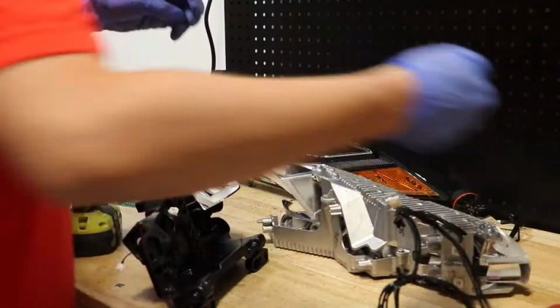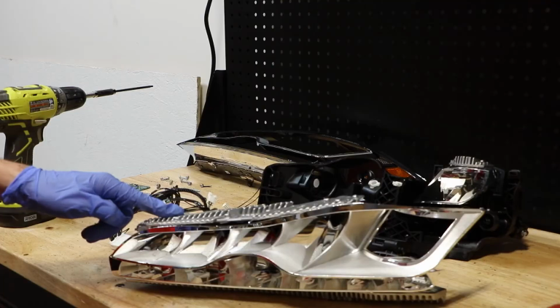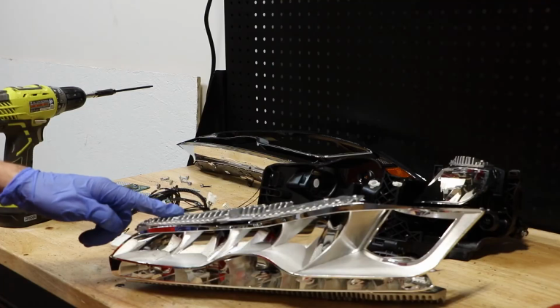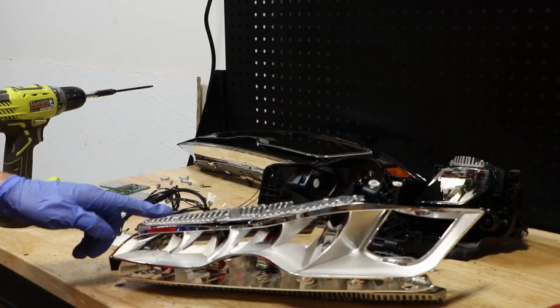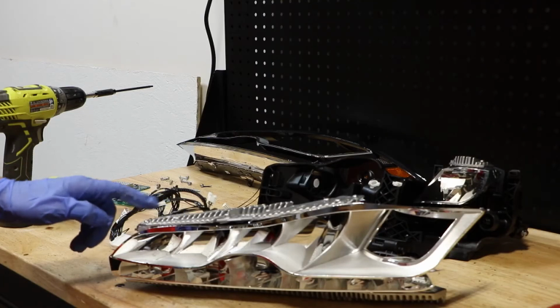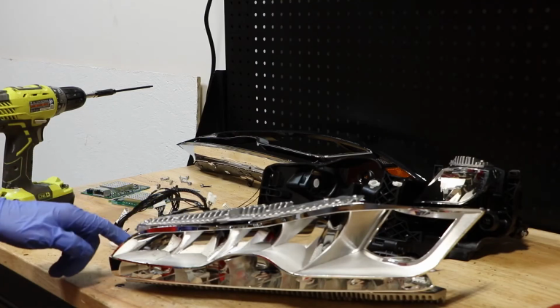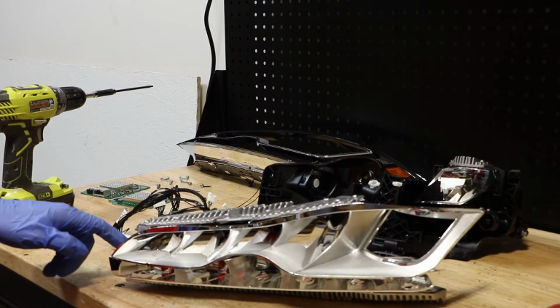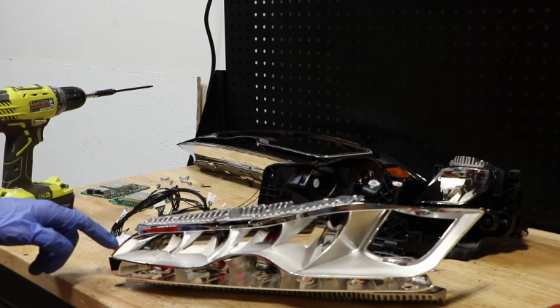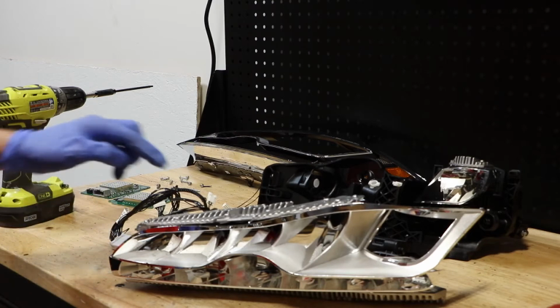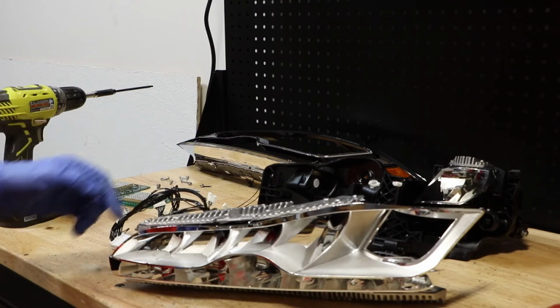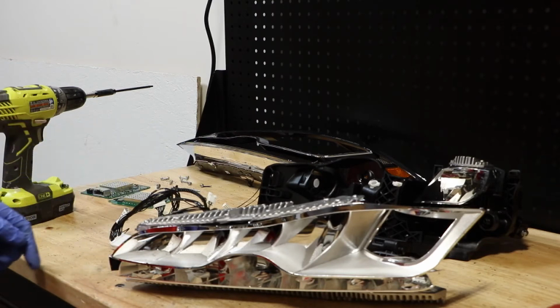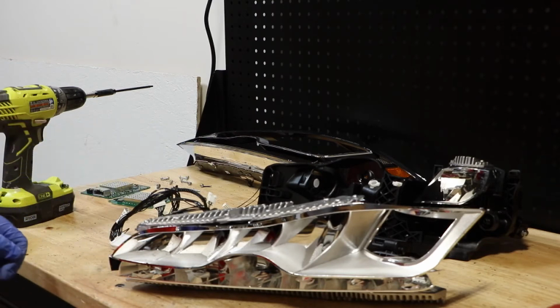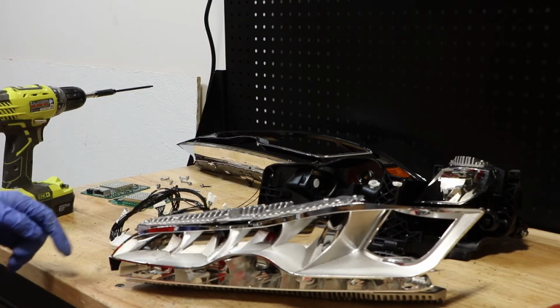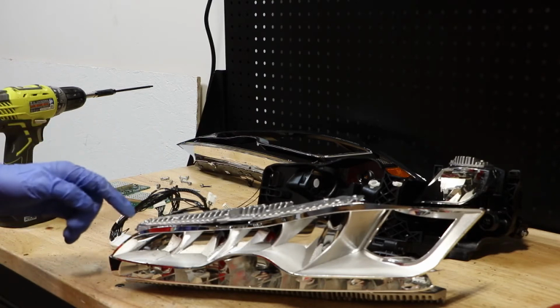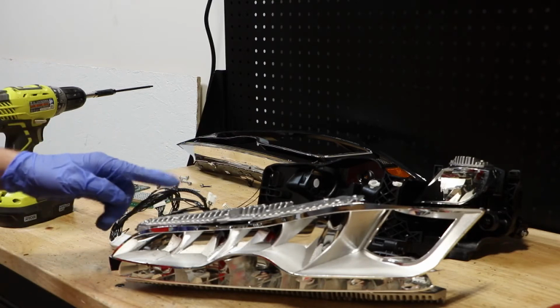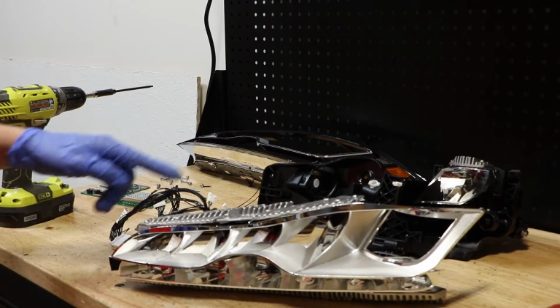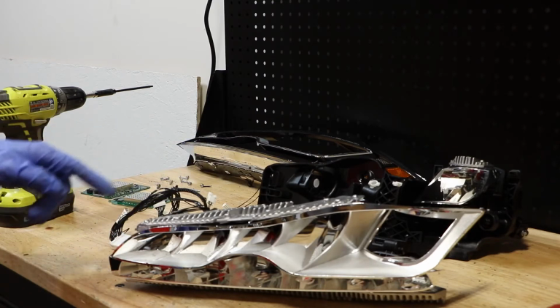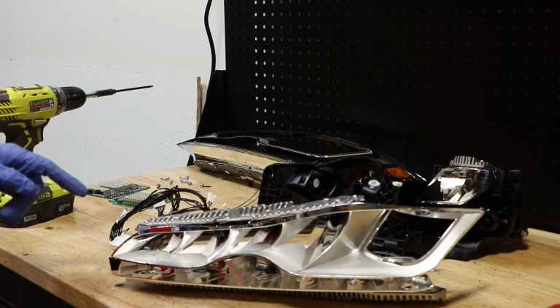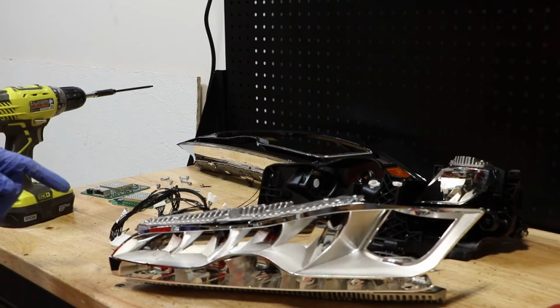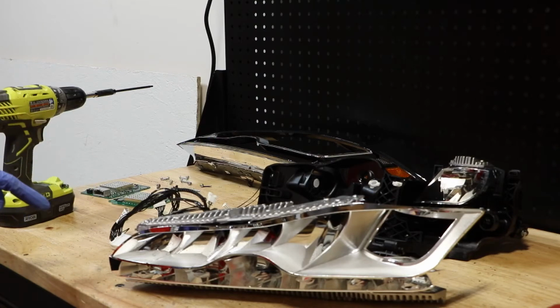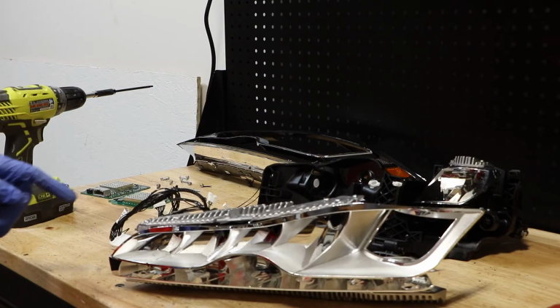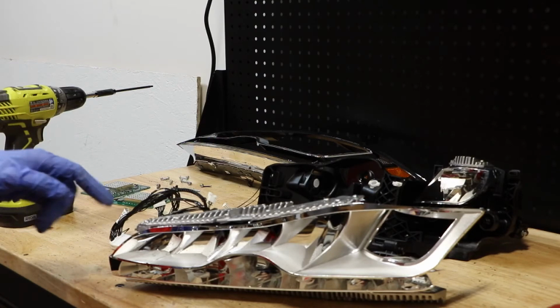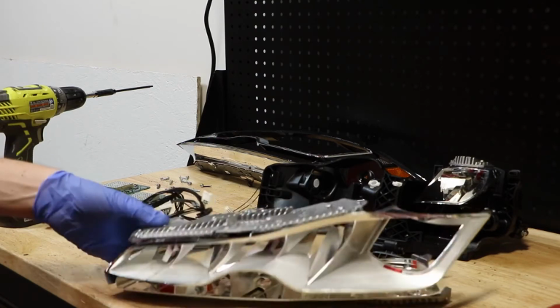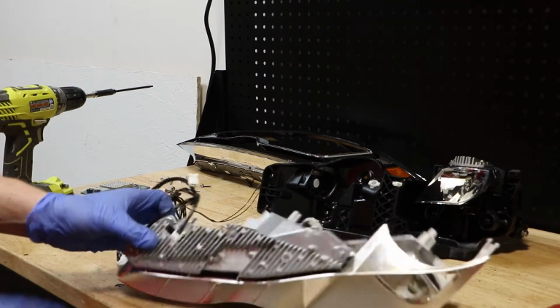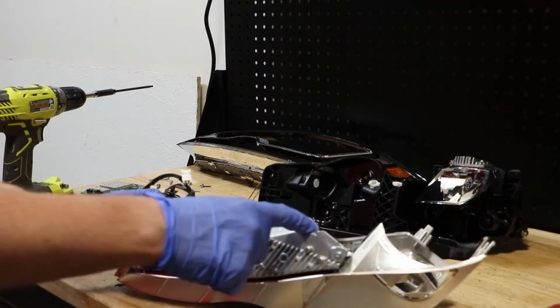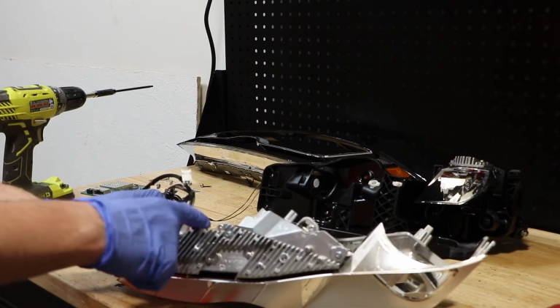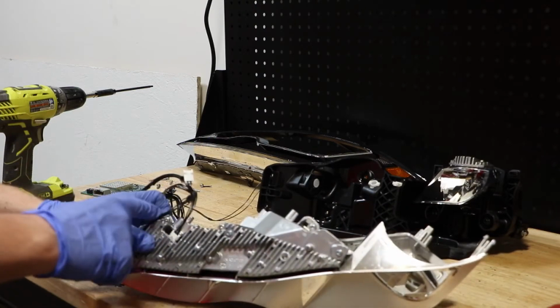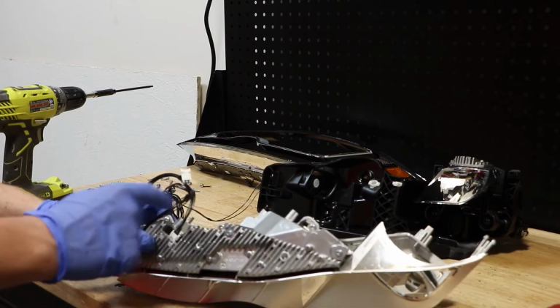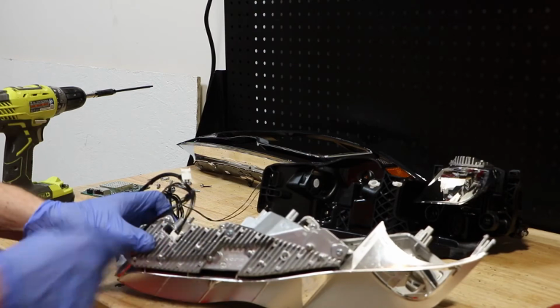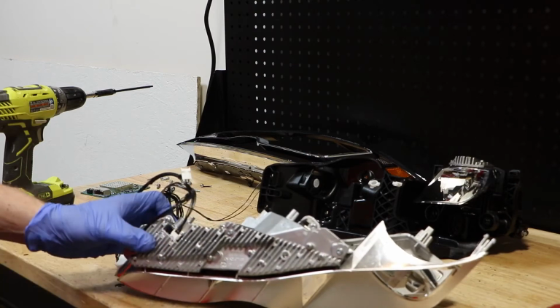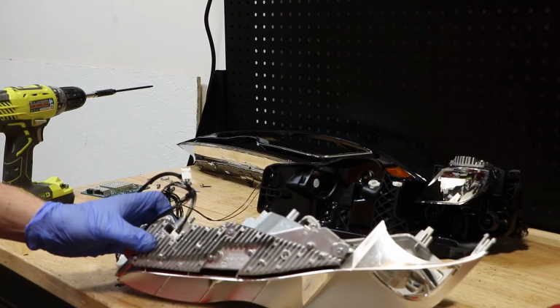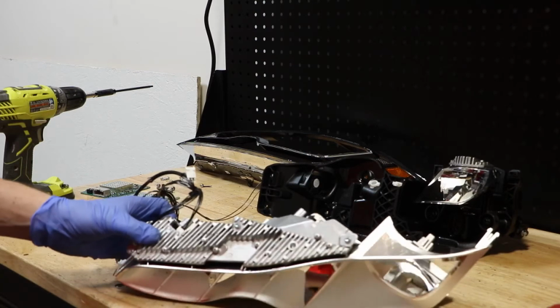This main unit has two LED lights — LED heat sinks that are basically clamshelled together. I'm going to go ahead and remove three T15 screws here along the back to release the two pieces.